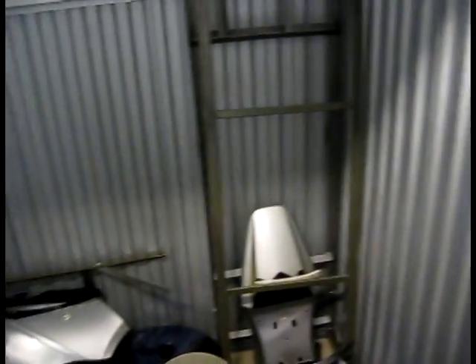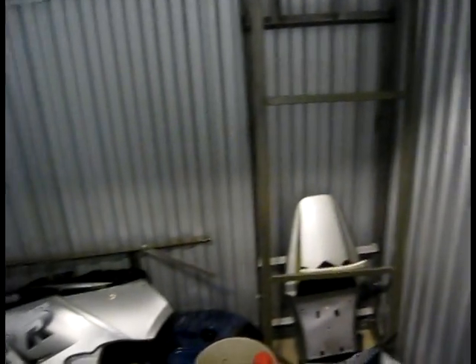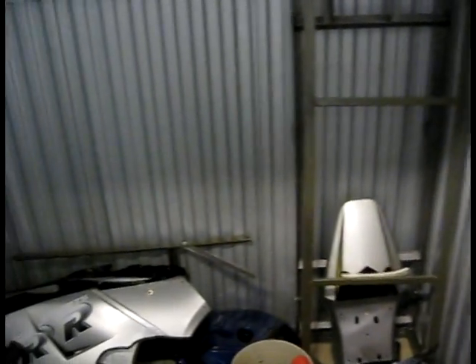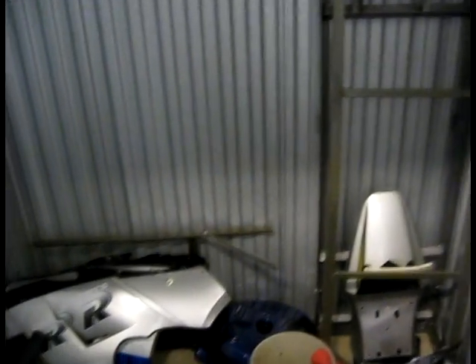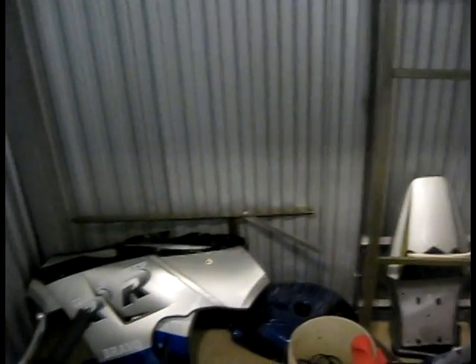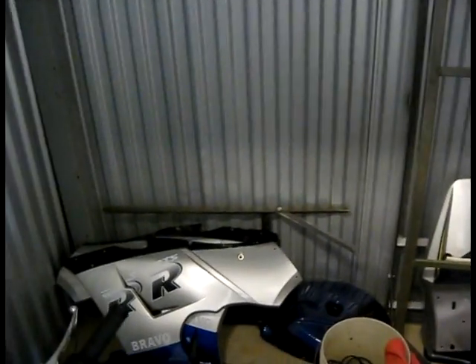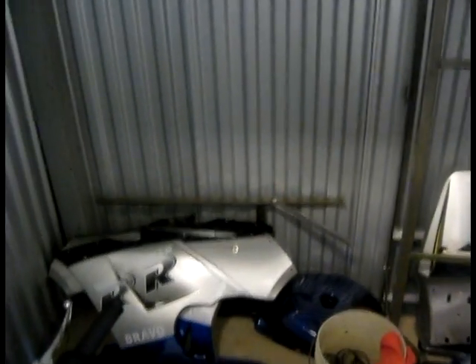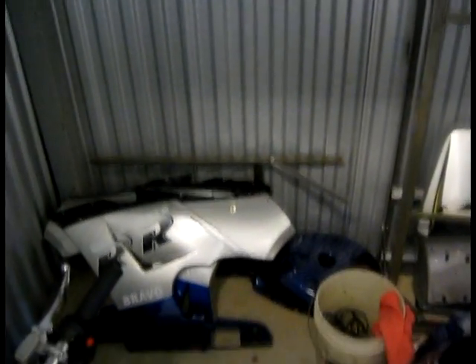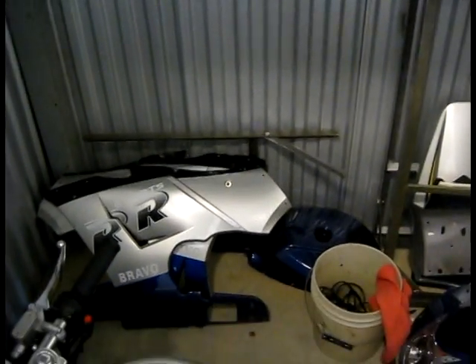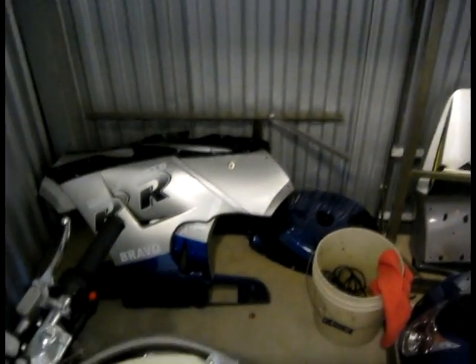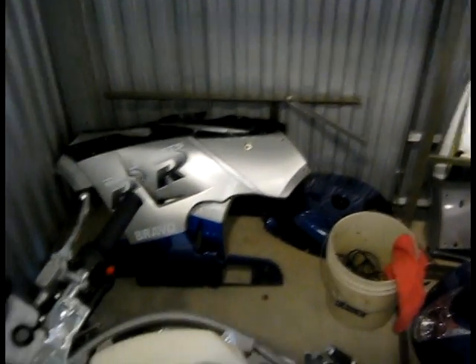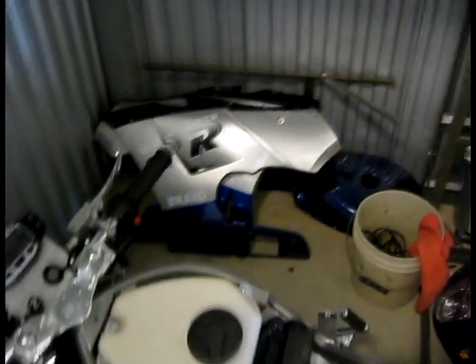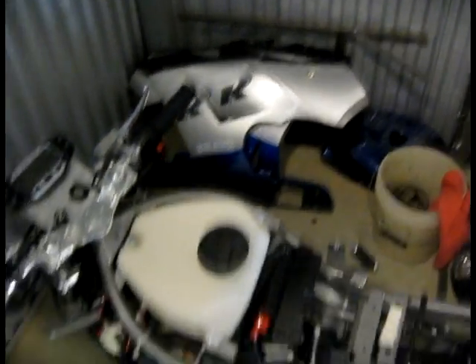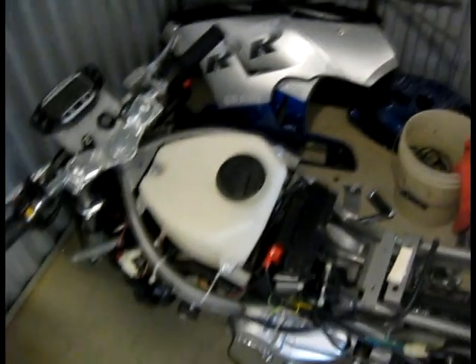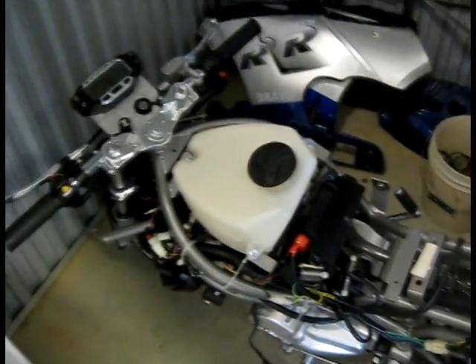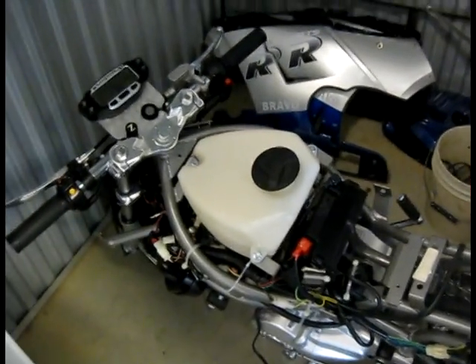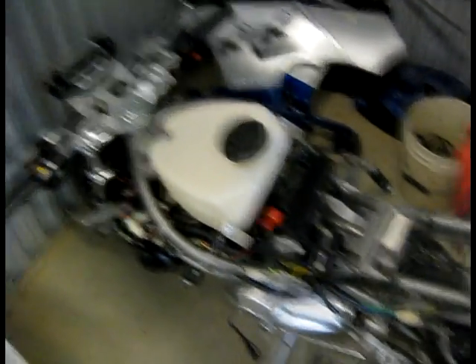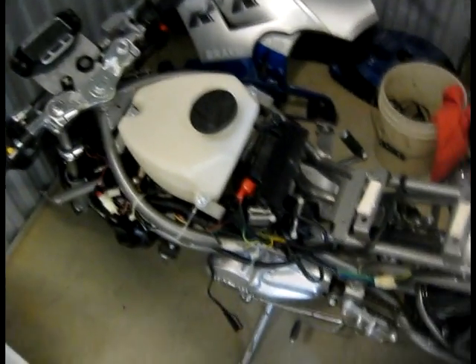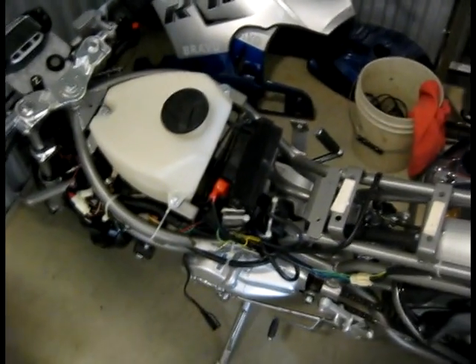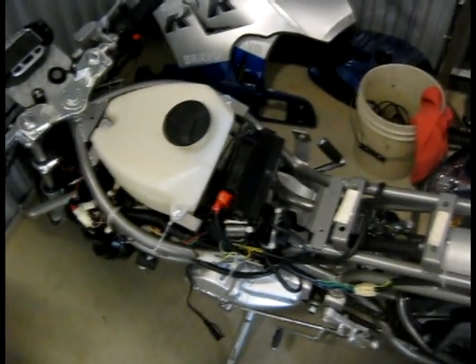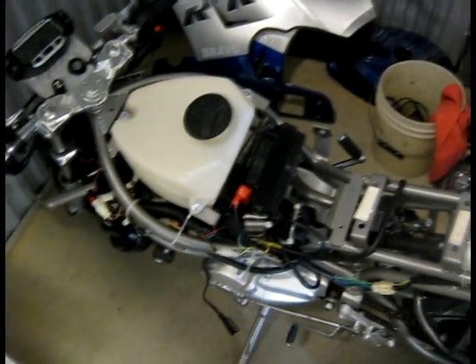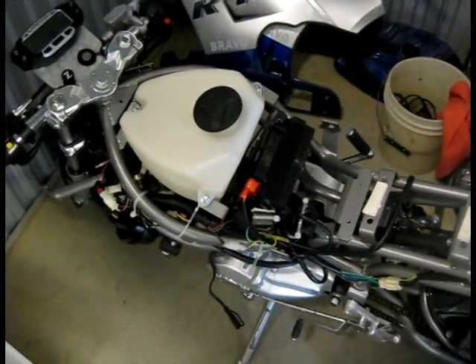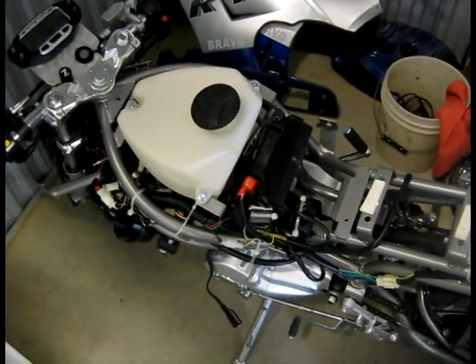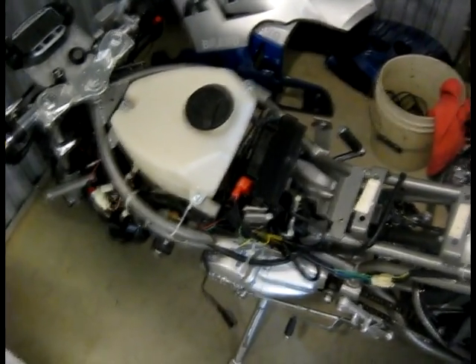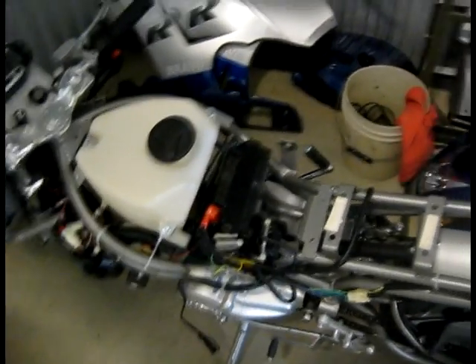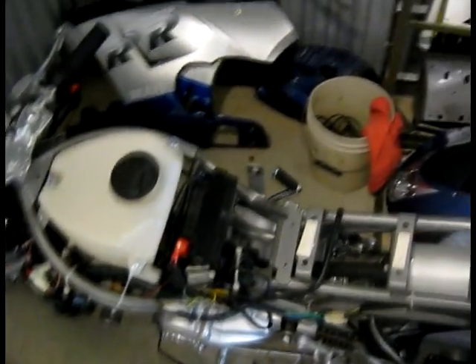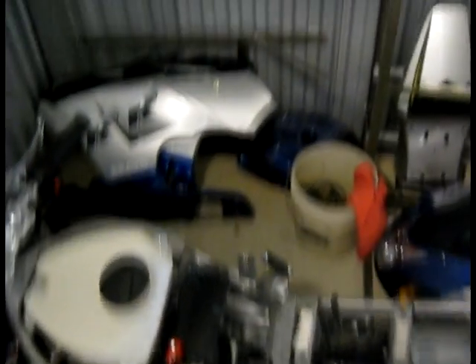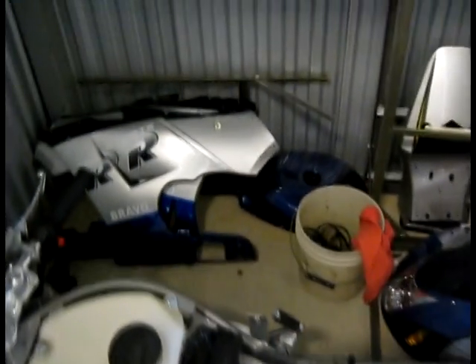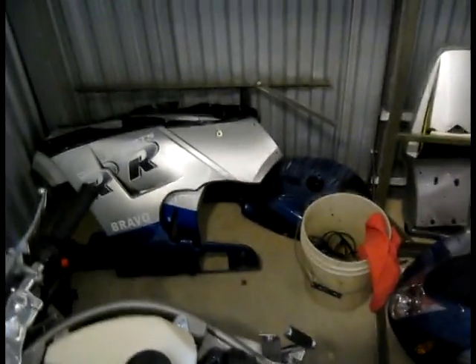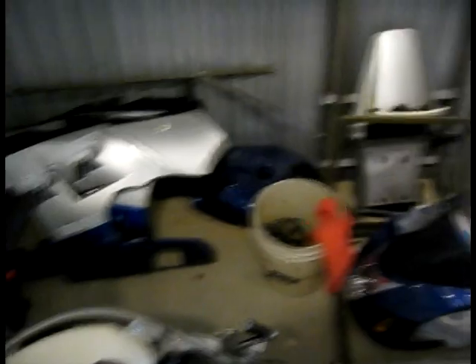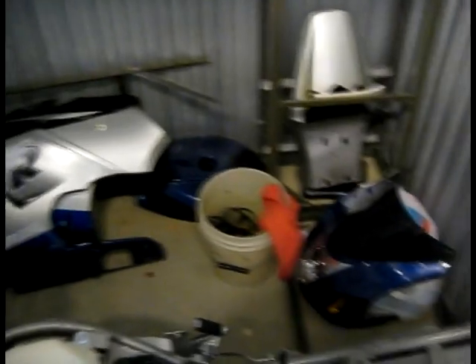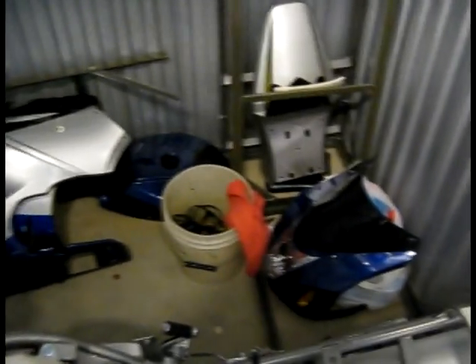I'm in my storage unit right now, working on my bike a little bit. So it's apart. You guys have seen my bike all together — now it's apart.